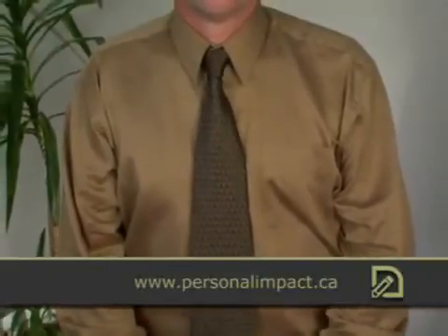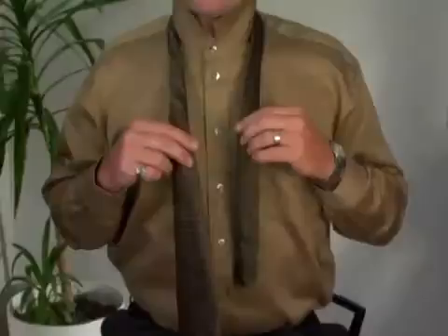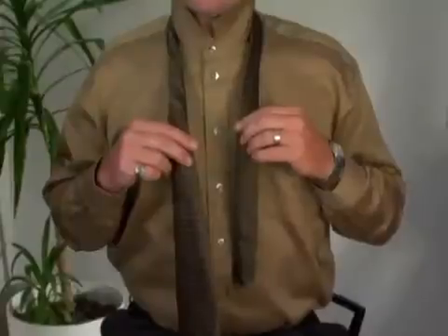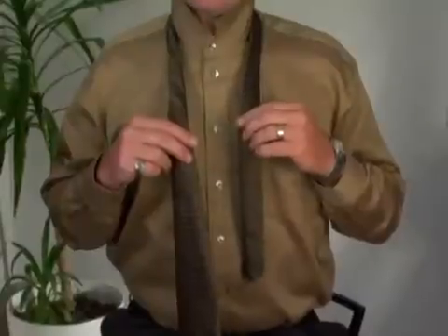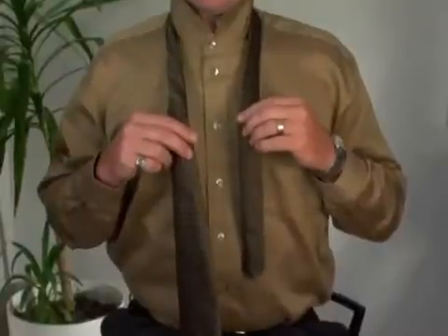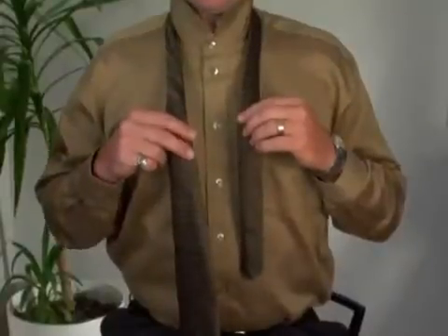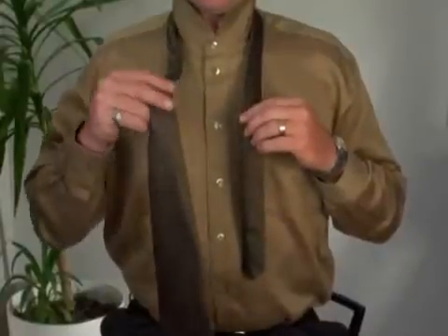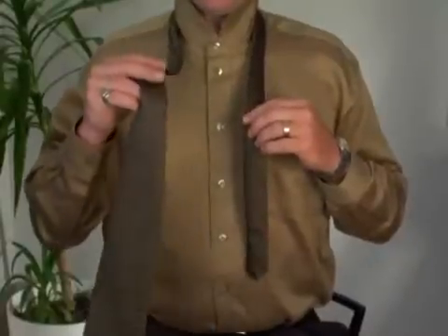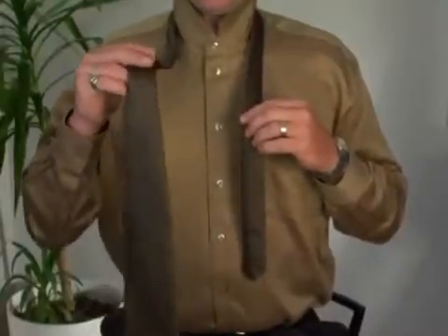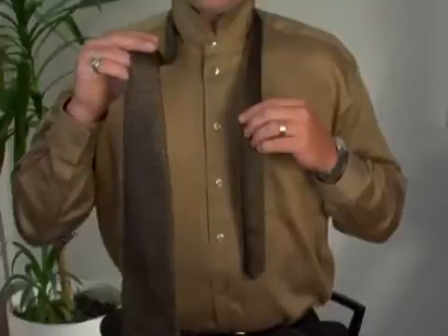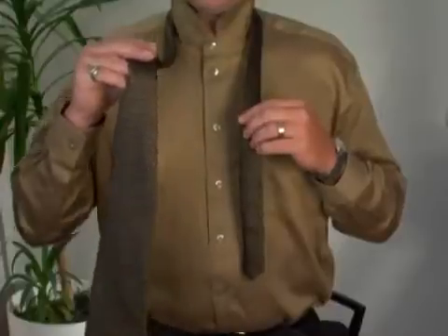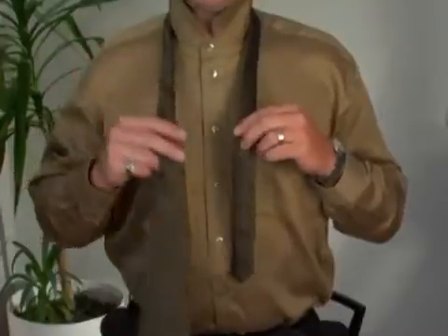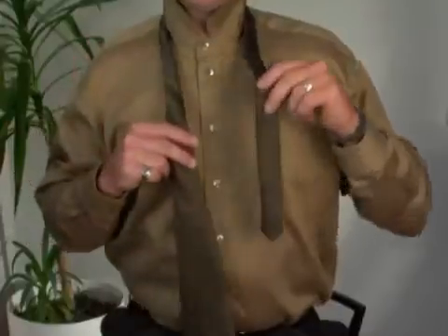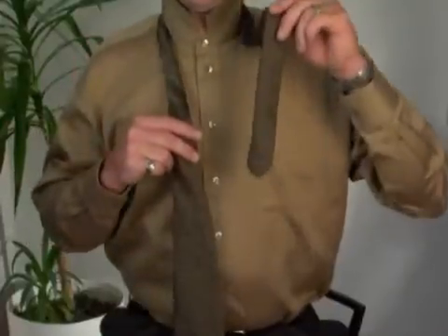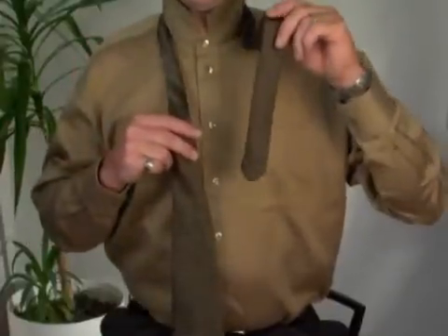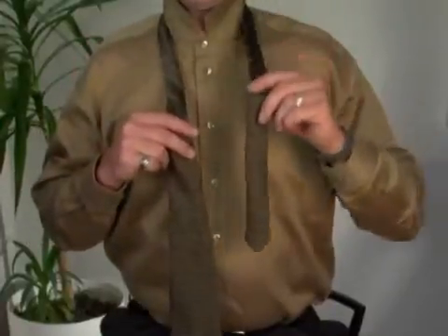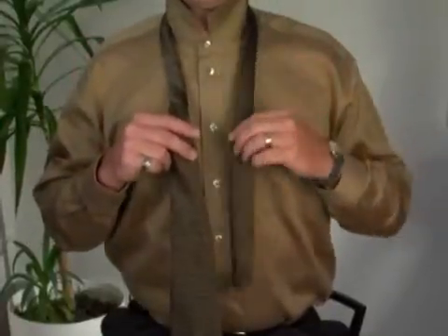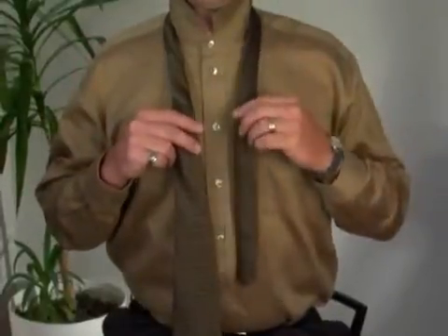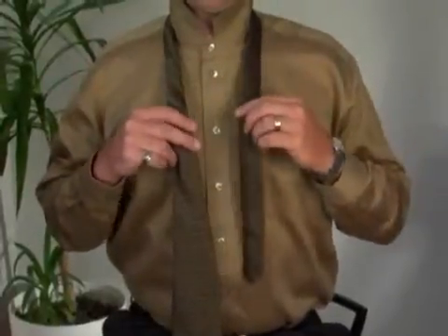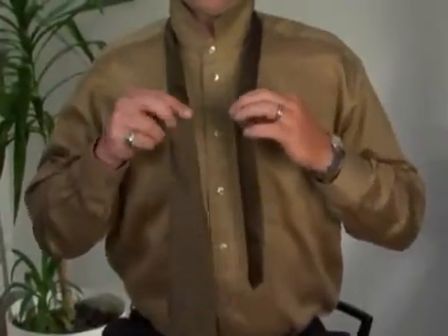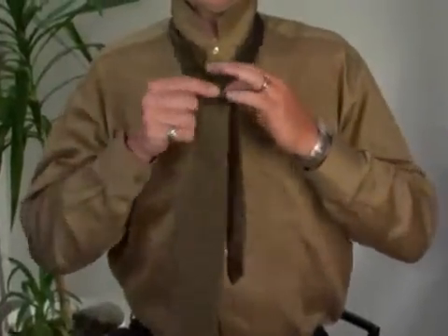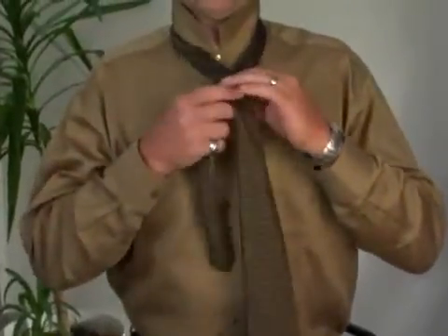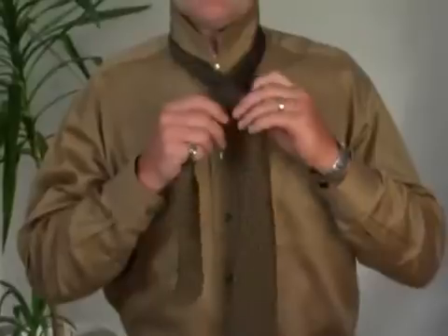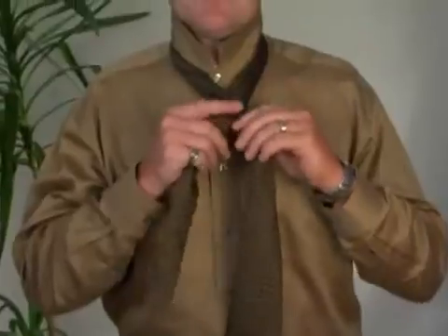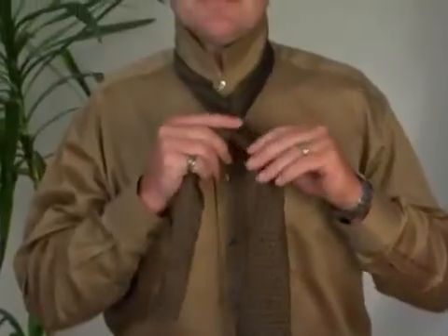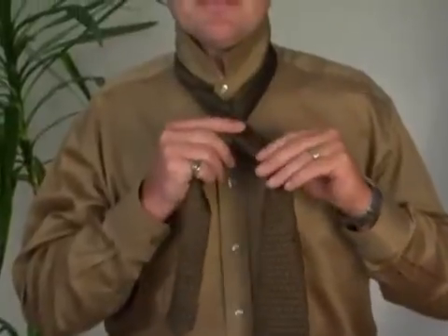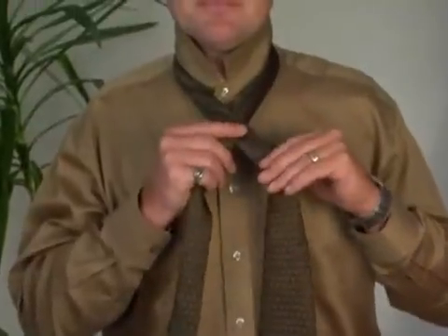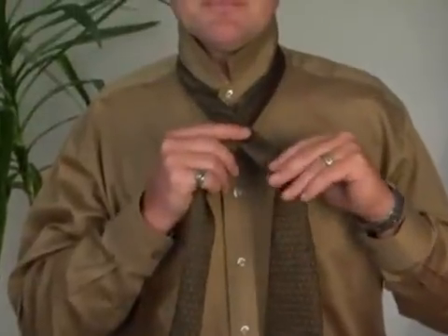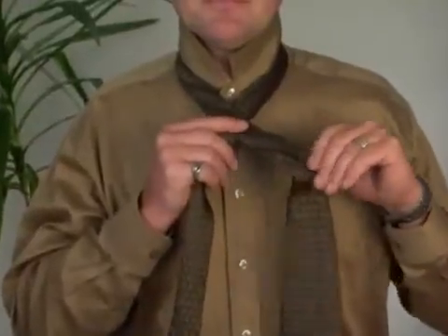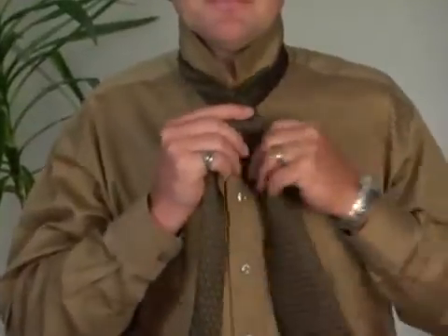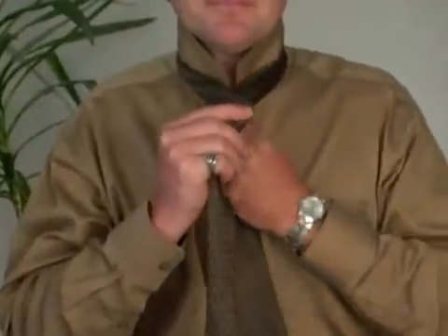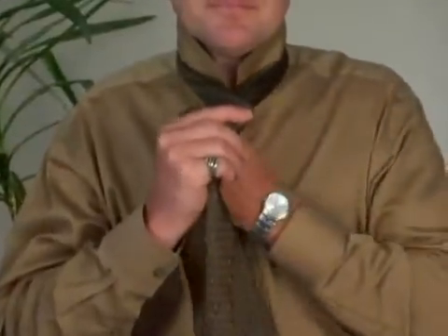We start with the wide end of the tie on the right, about 12 inches longer than the narrow end on the left. We cross the wide end over the narrow end and bring it back around towards the right.